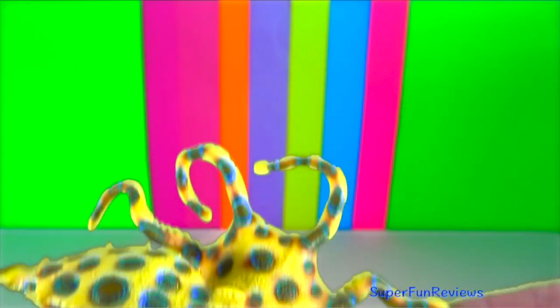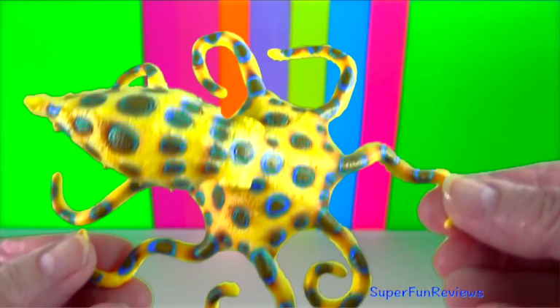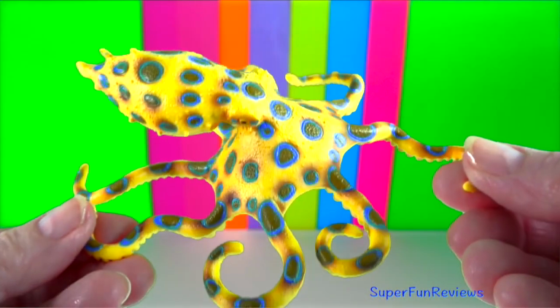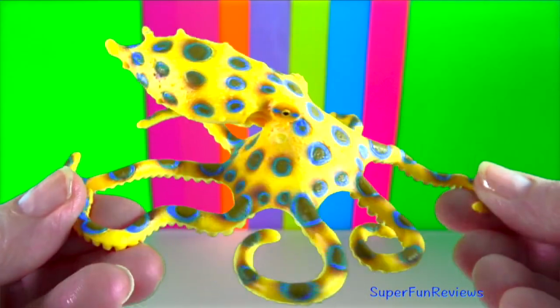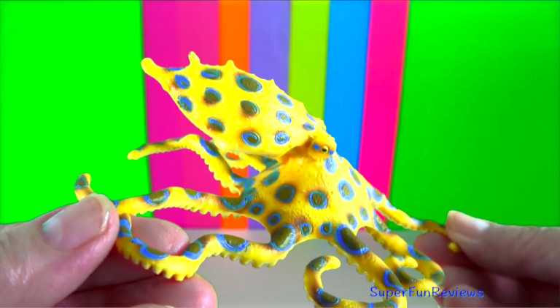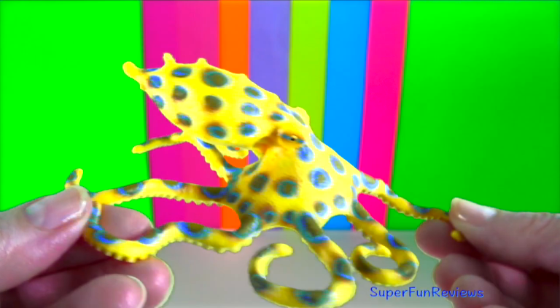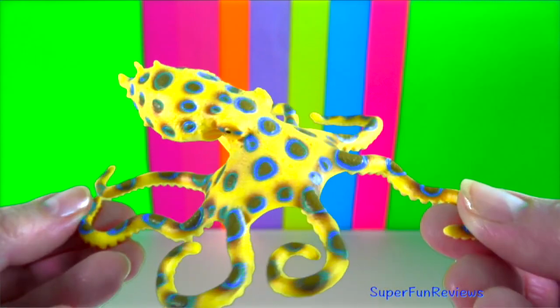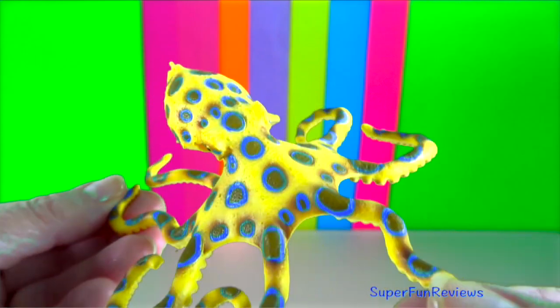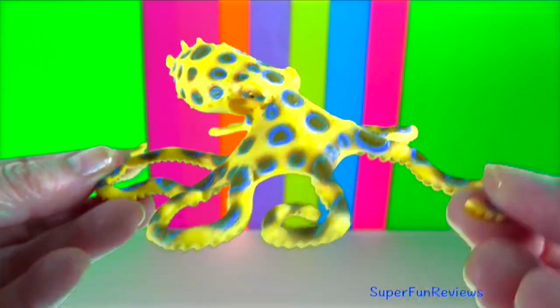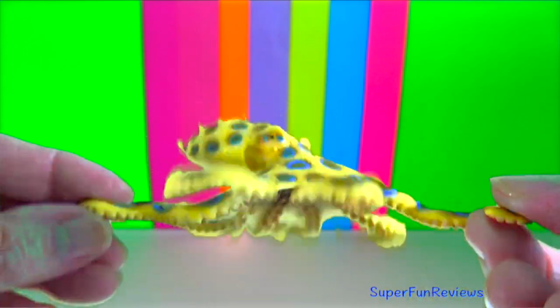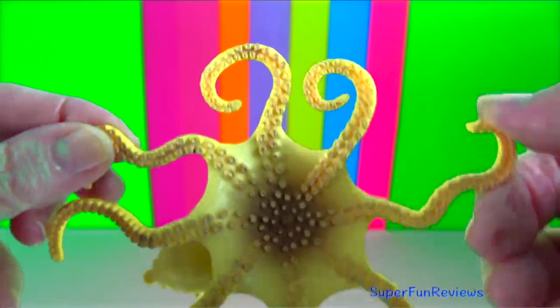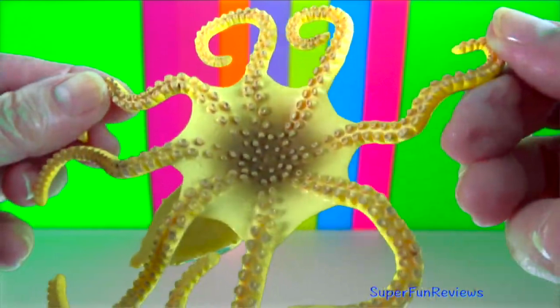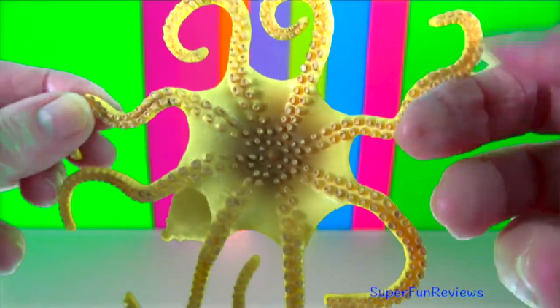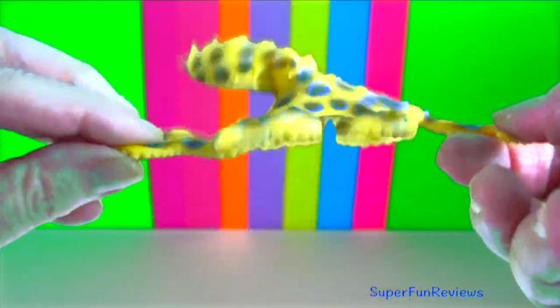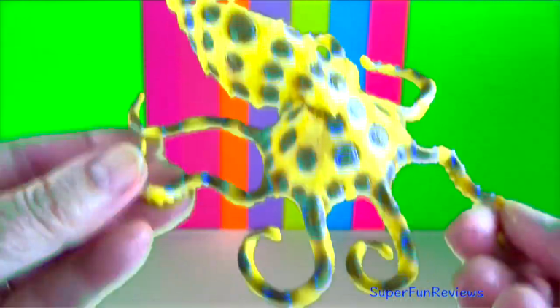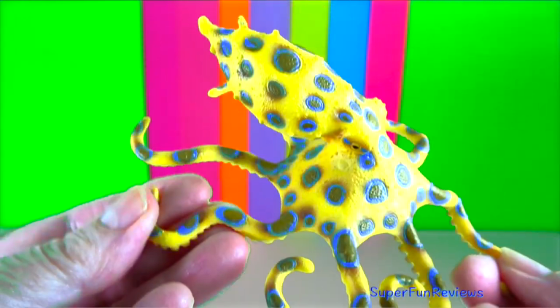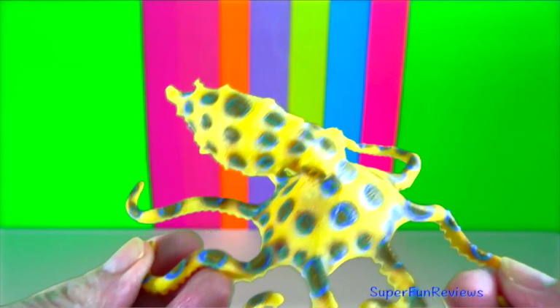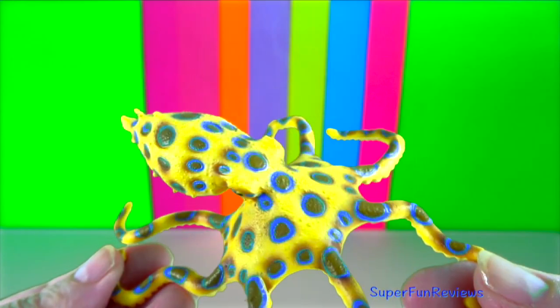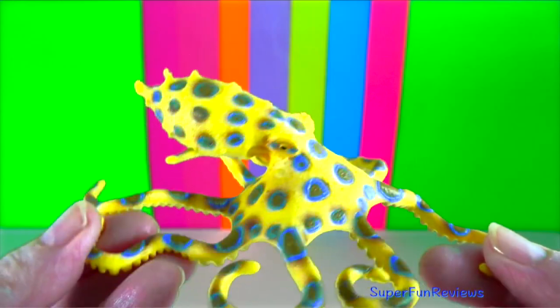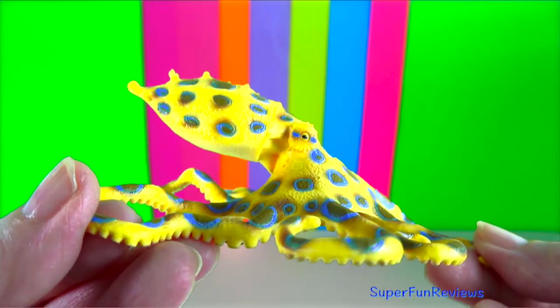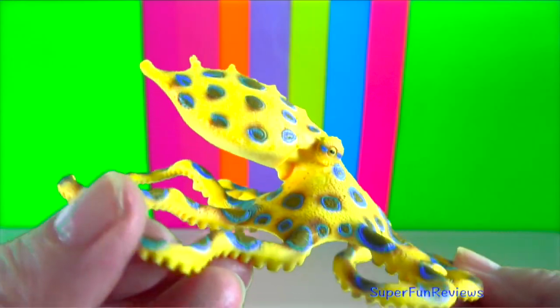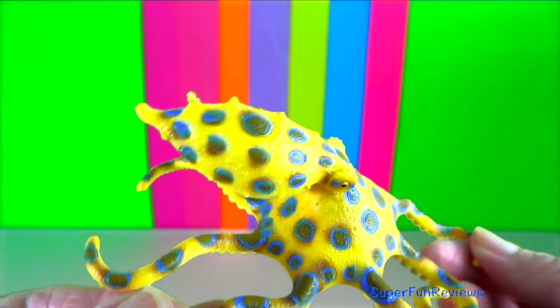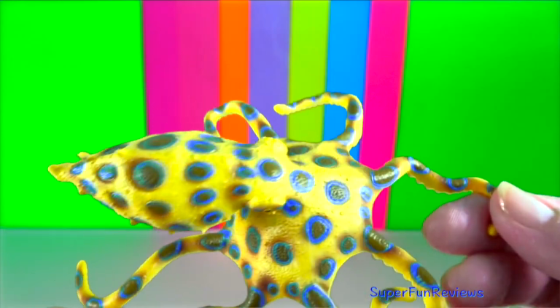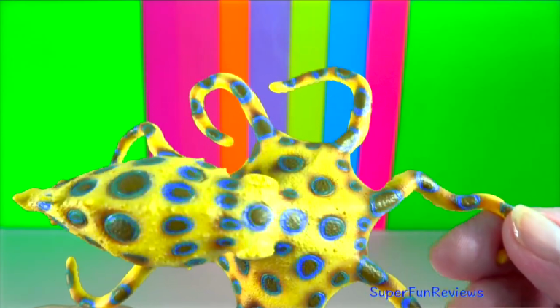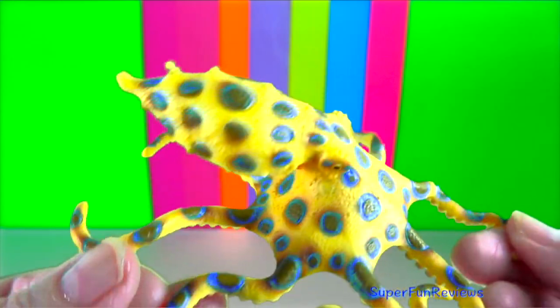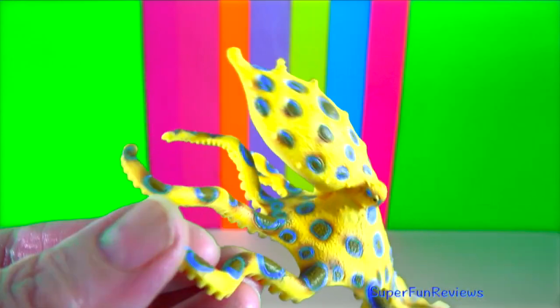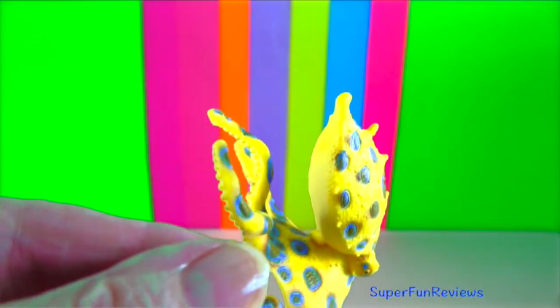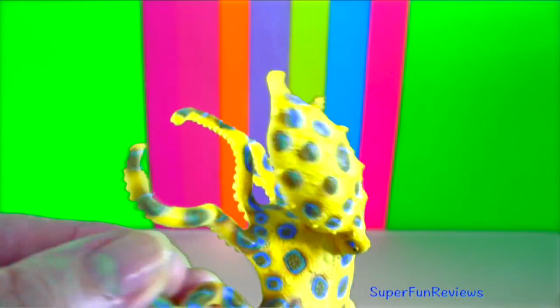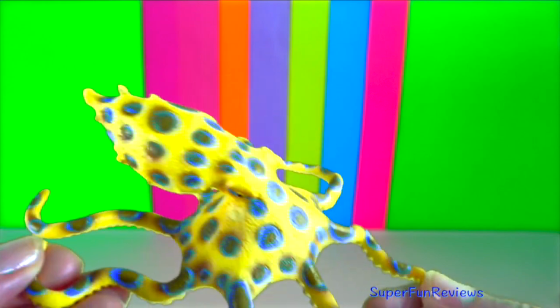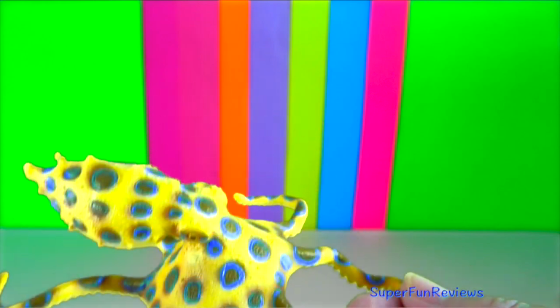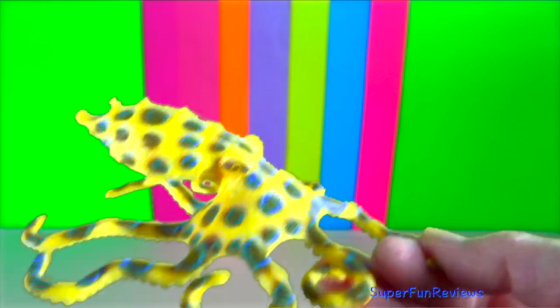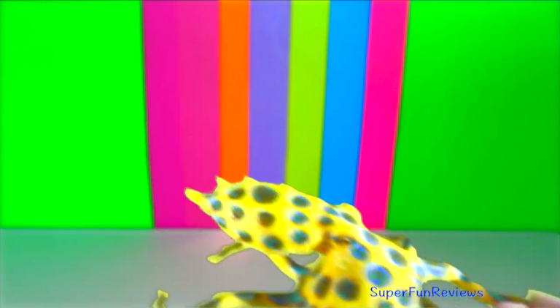Blue ringed octopus. They are usually nocturnal, emerging at night to hunt crustaceans and small fish. The brightly coloured rings are a warning to would-be predators.